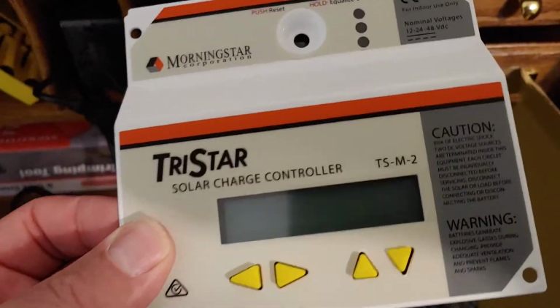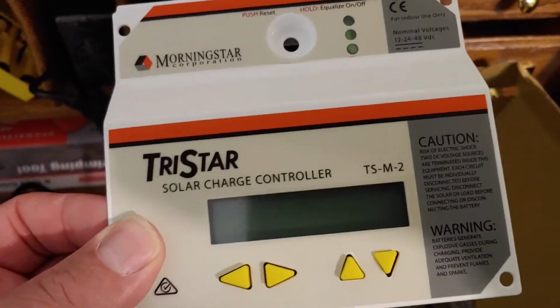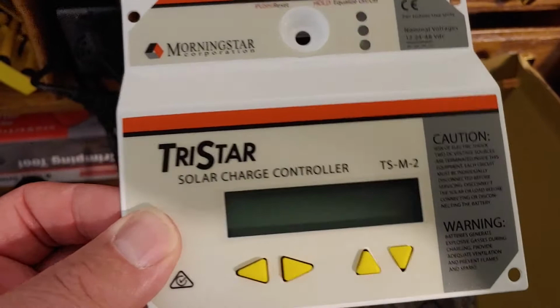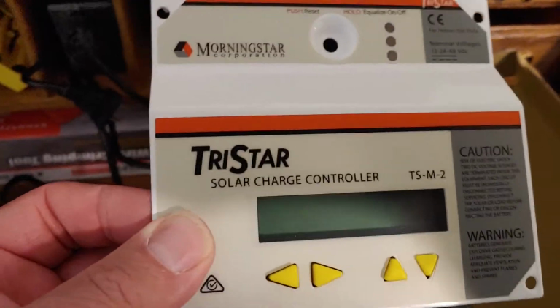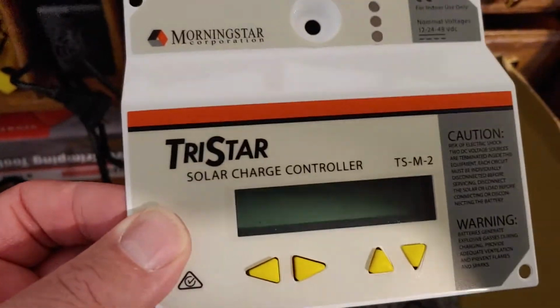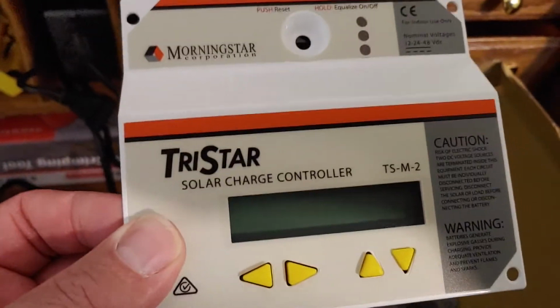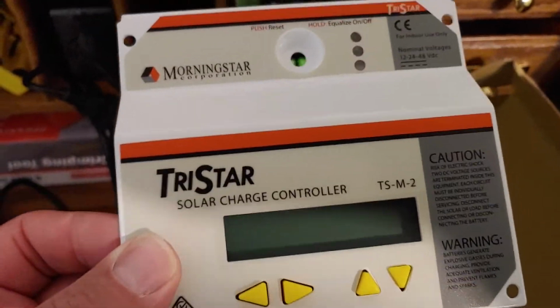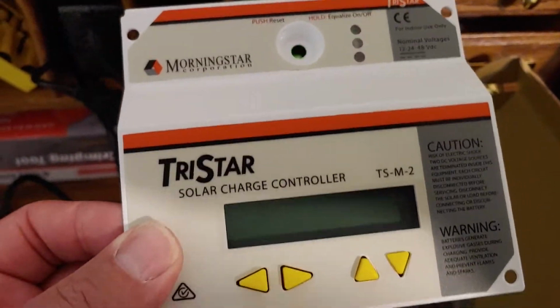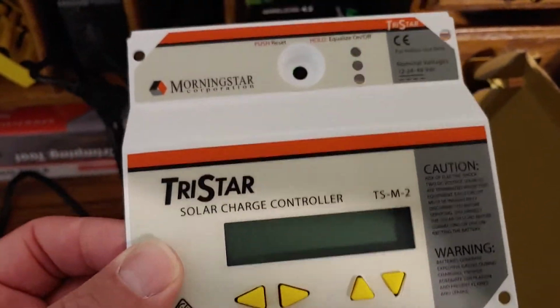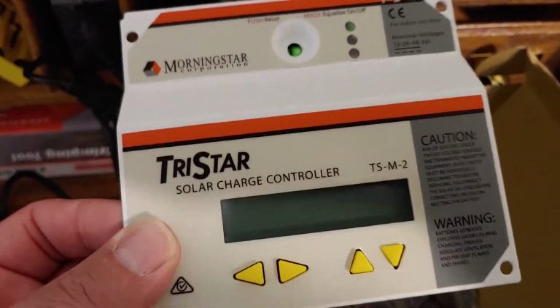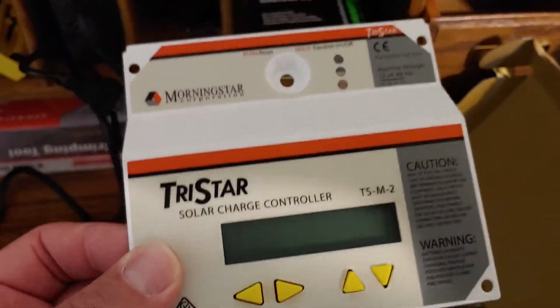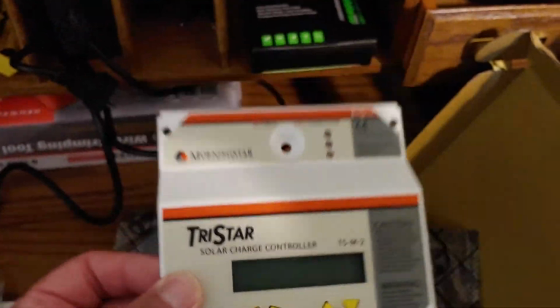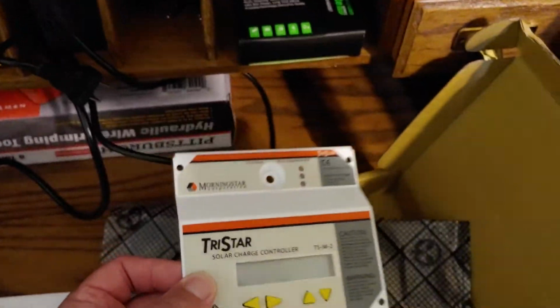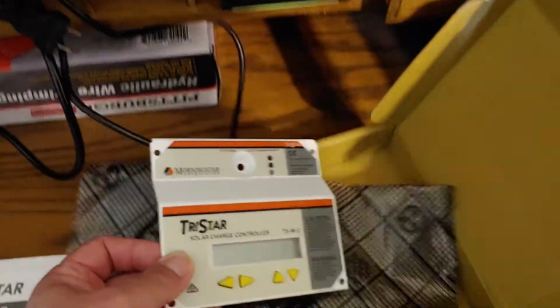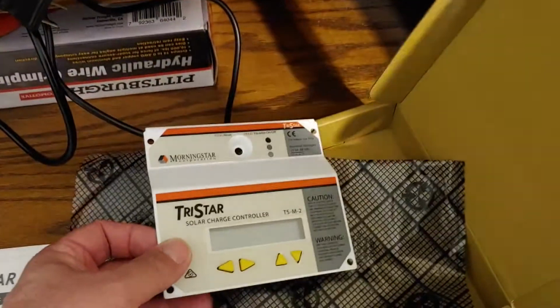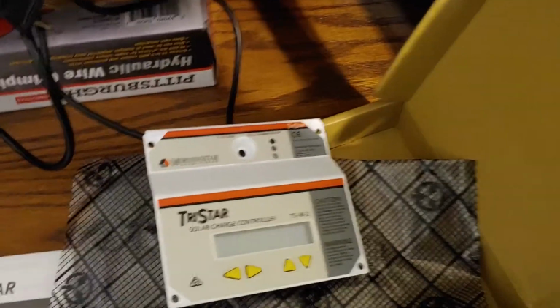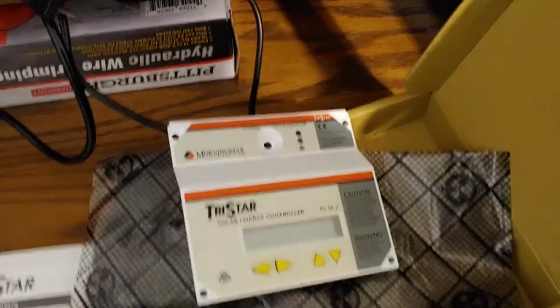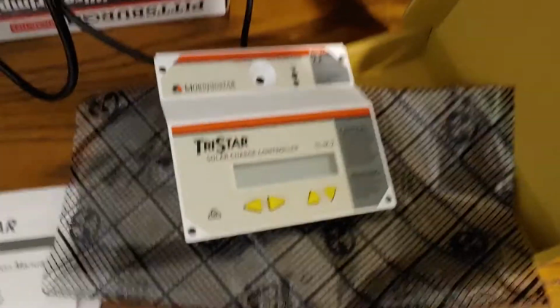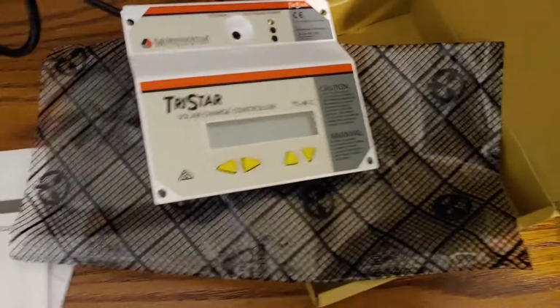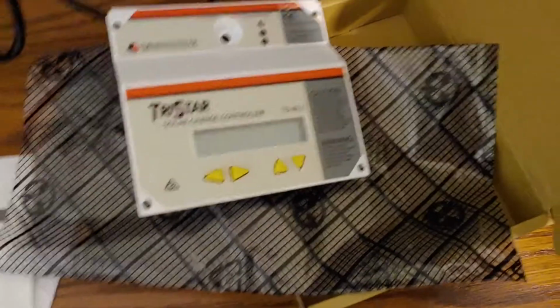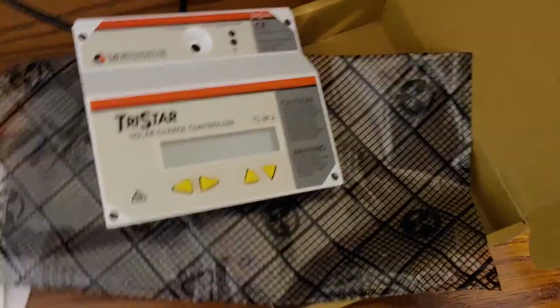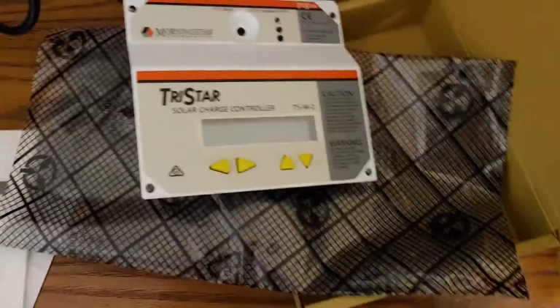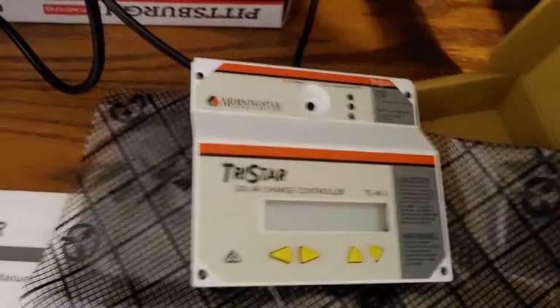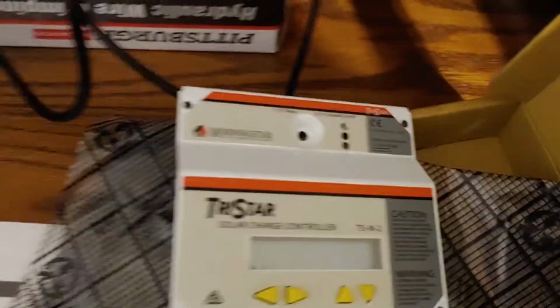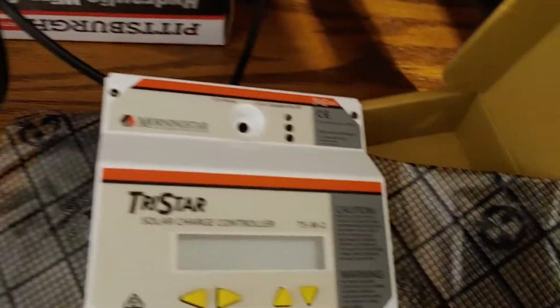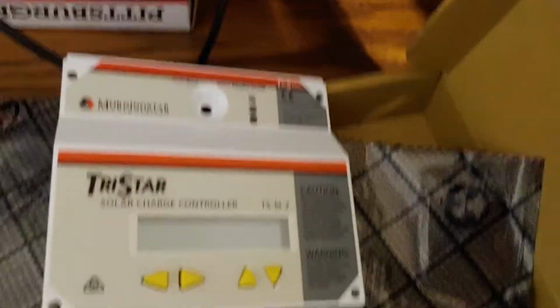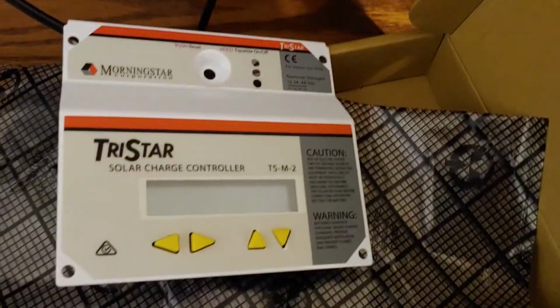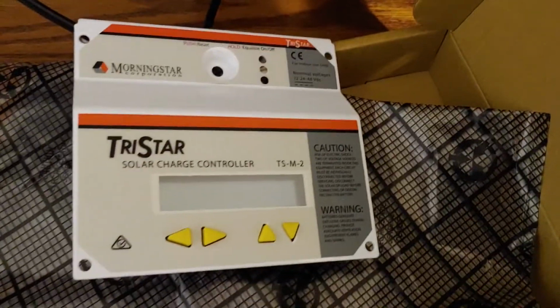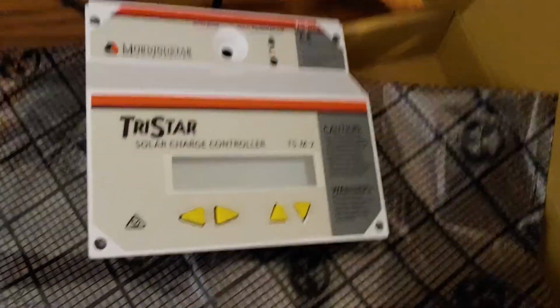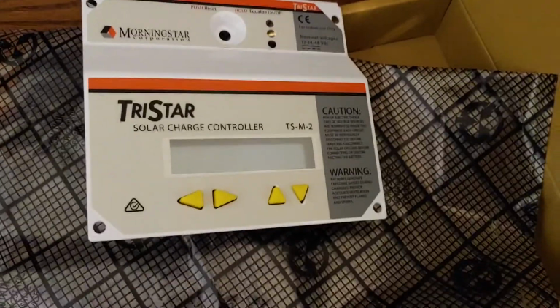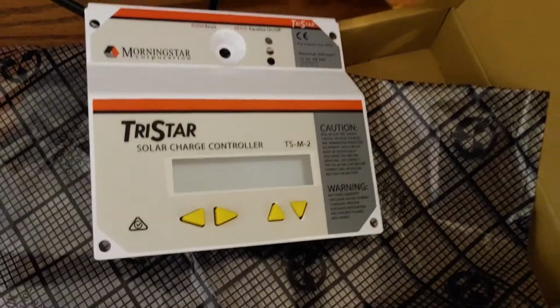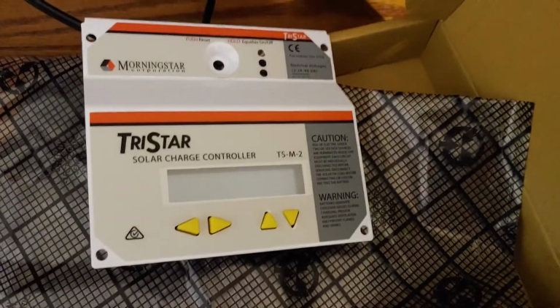At the moment, we're going to set this down and we're going to wait until it gets daylight, which it isn't at the moment. And we're going to go connect it.